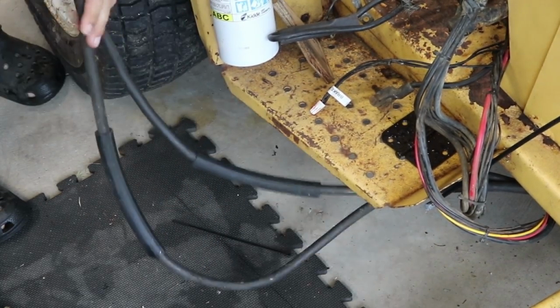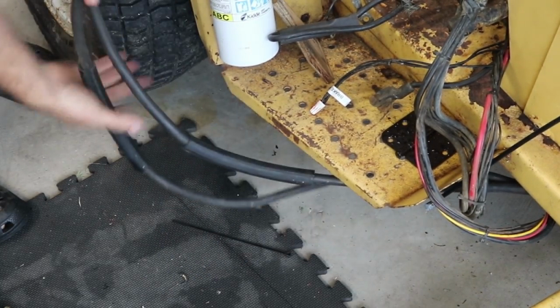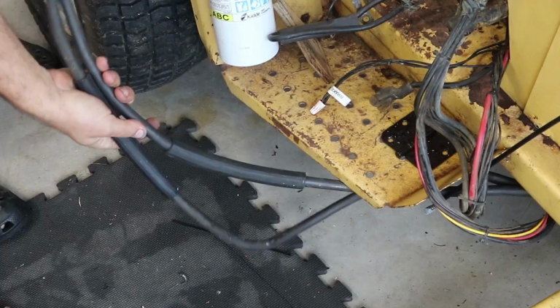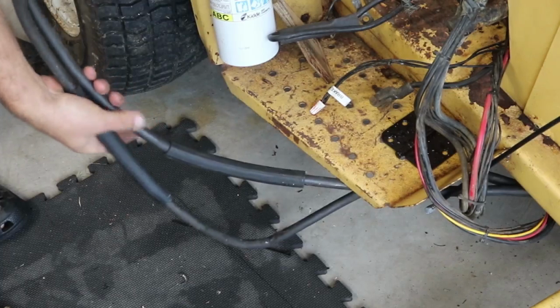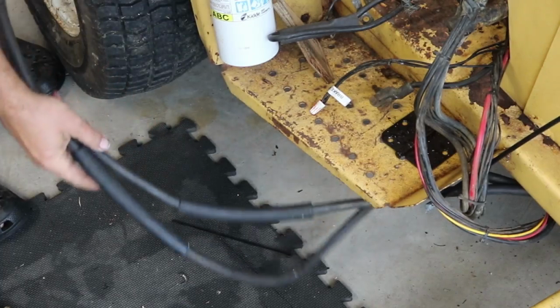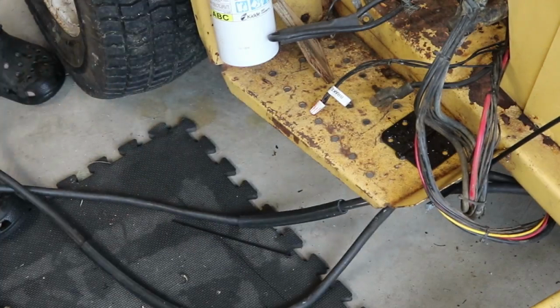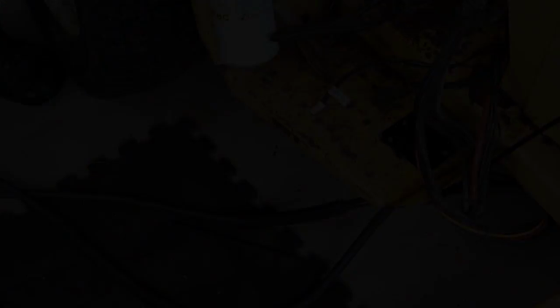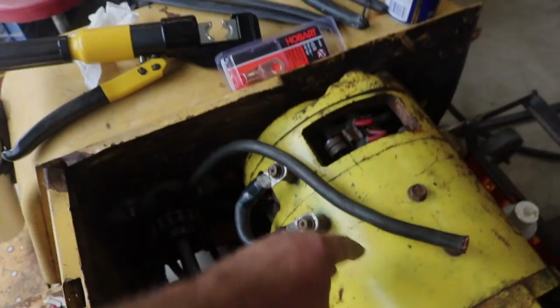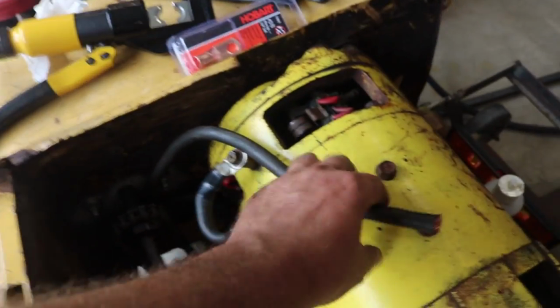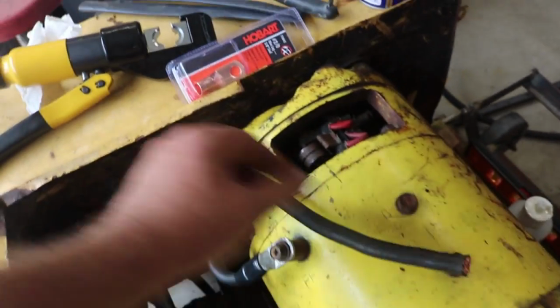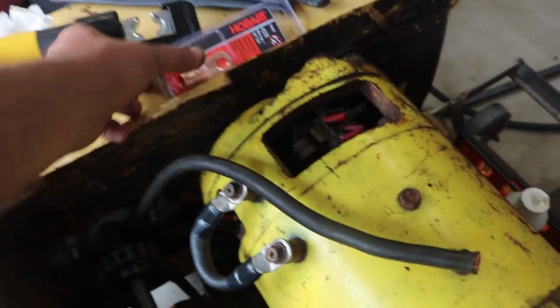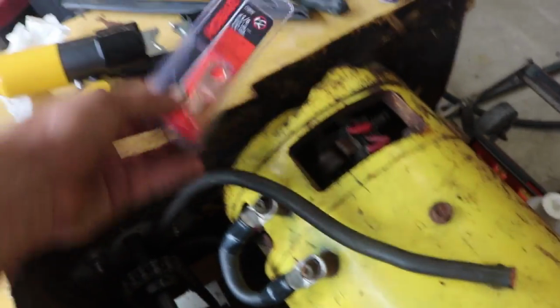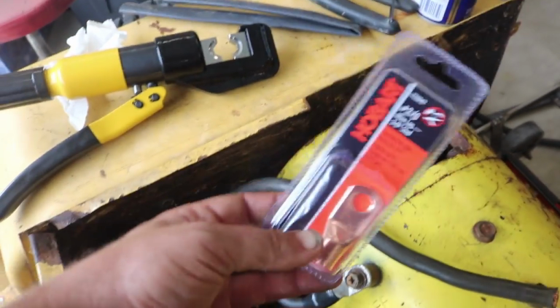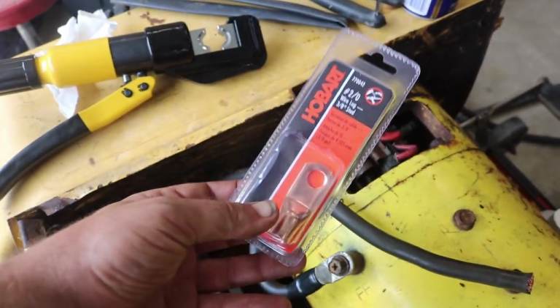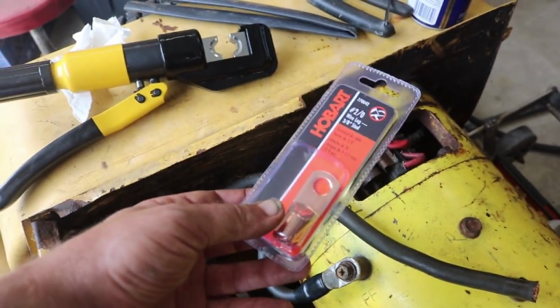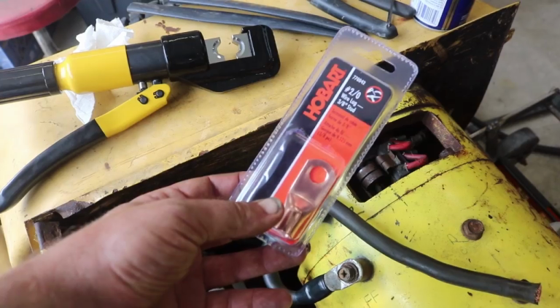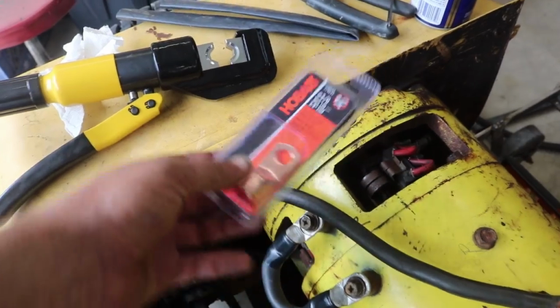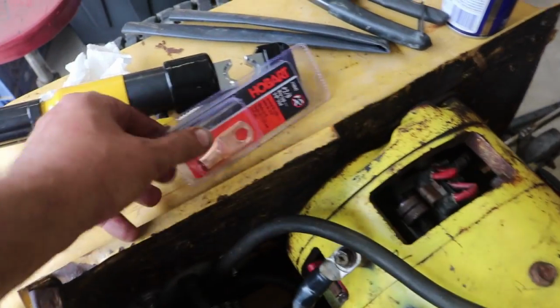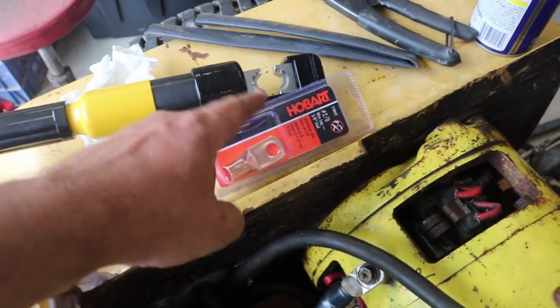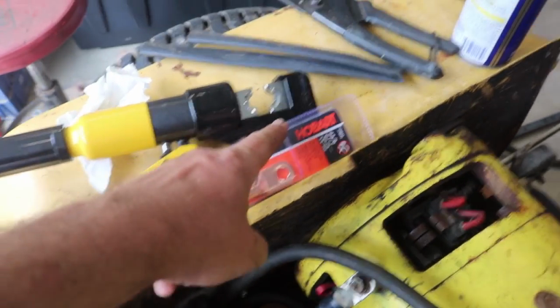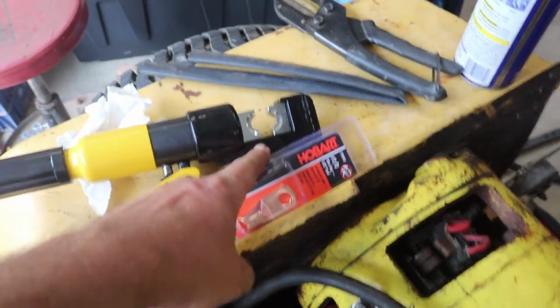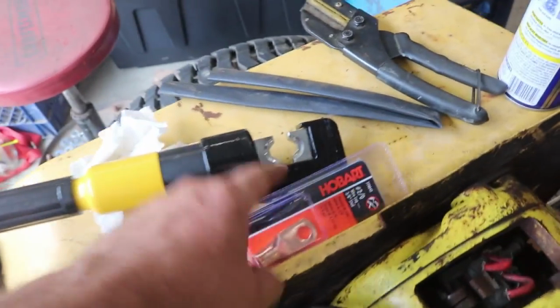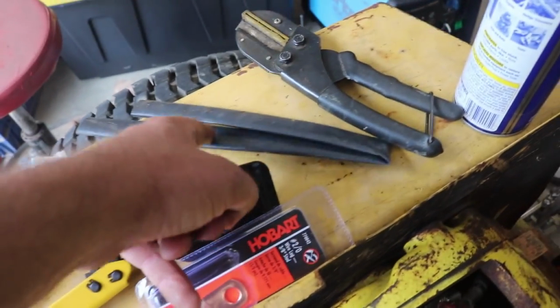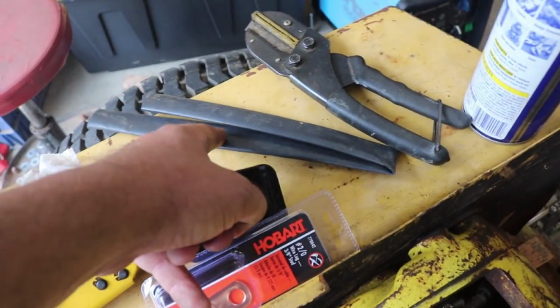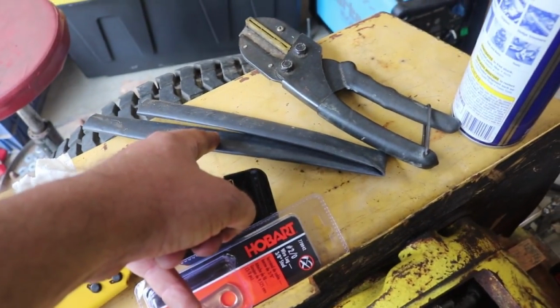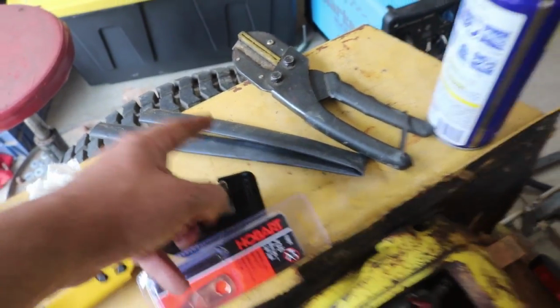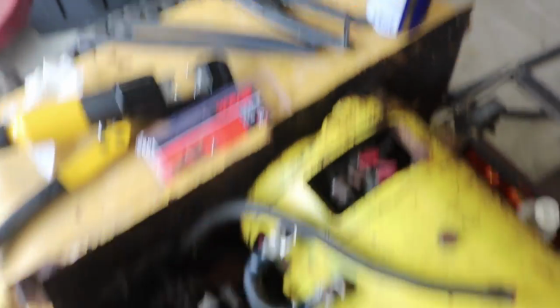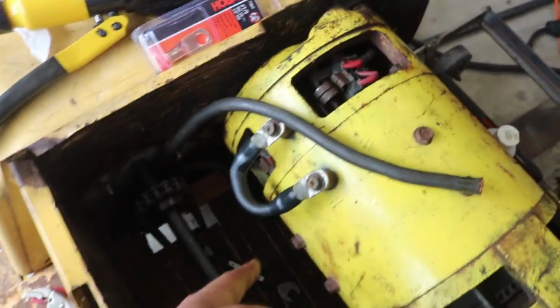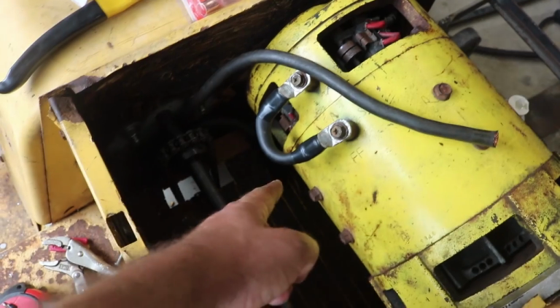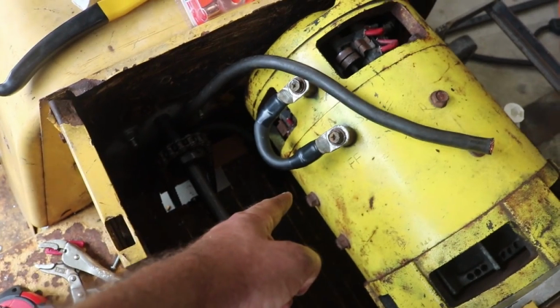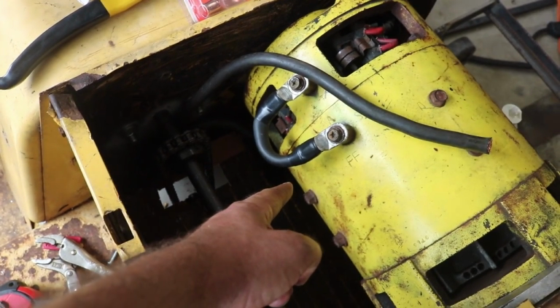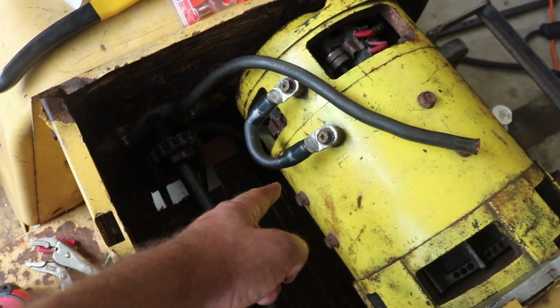I run that through and then up through the back. I need to trim the end and install a terminal on it, crimp that on with this tool, put a little piece of shrink wrap around there, and then bolt it in down there.